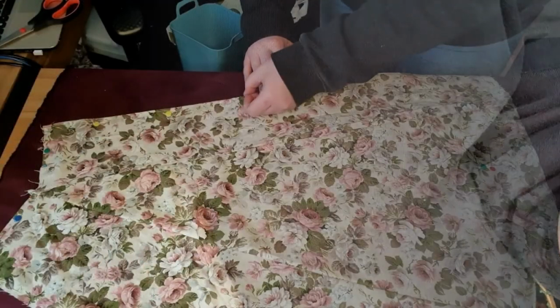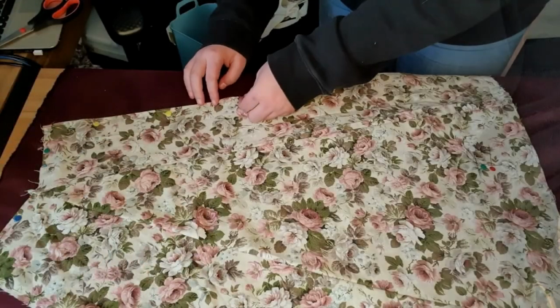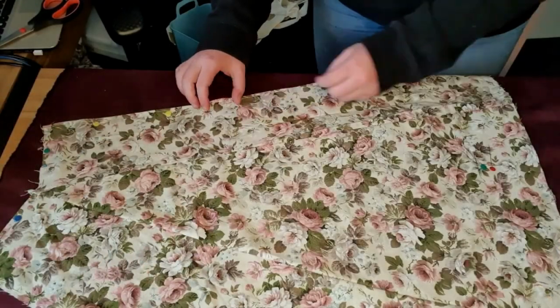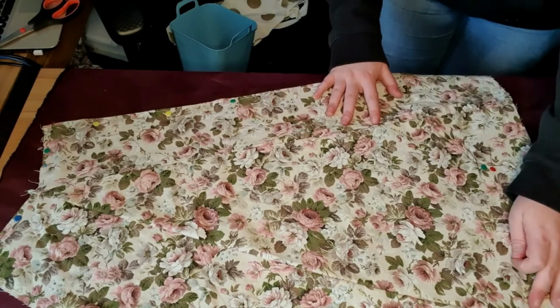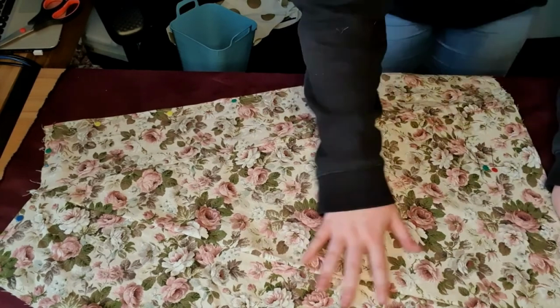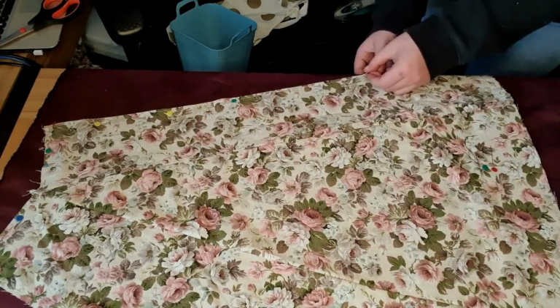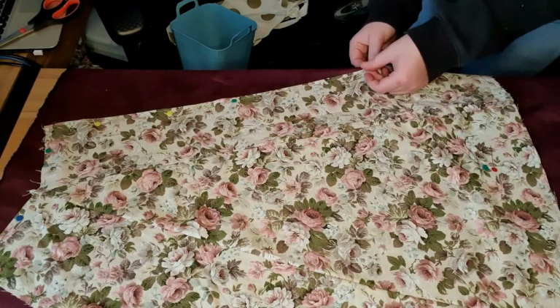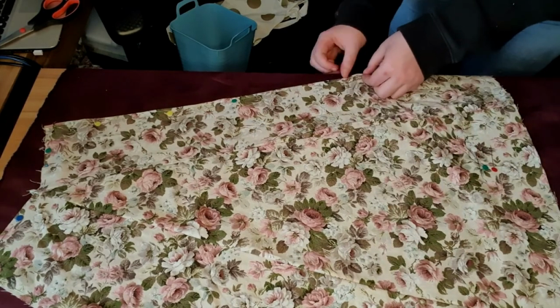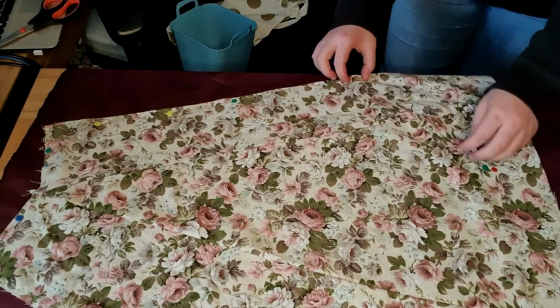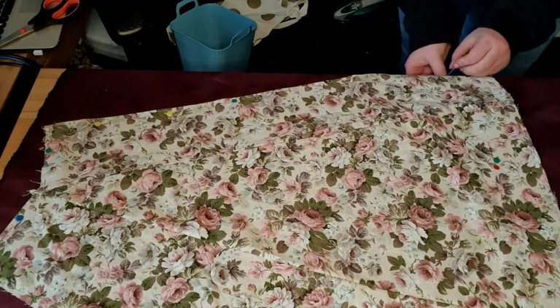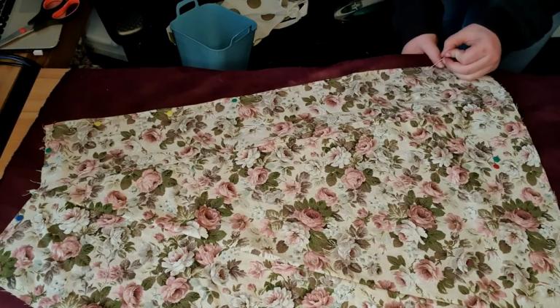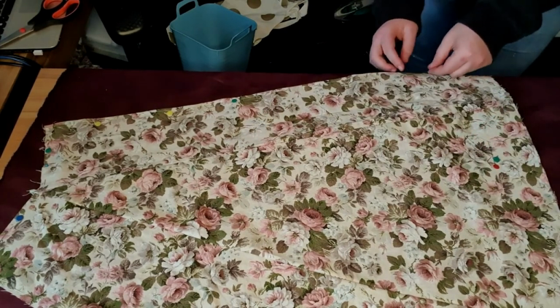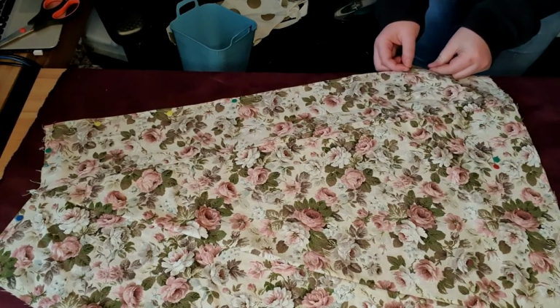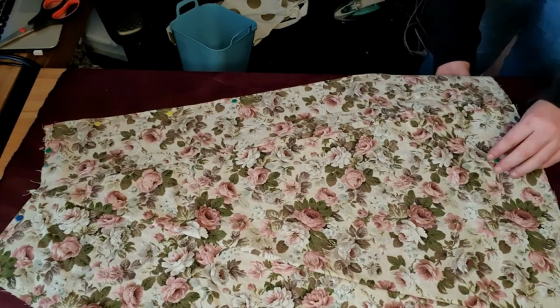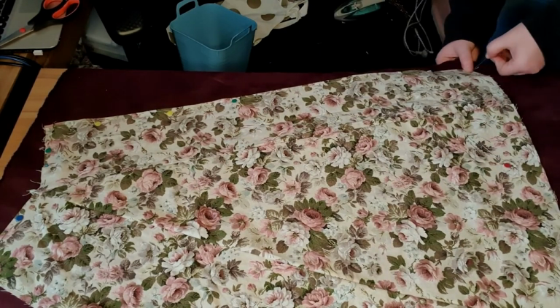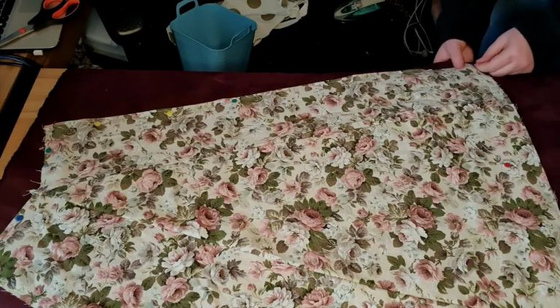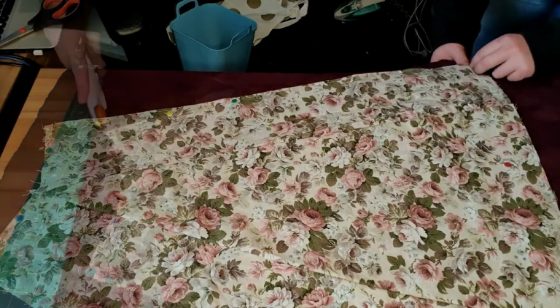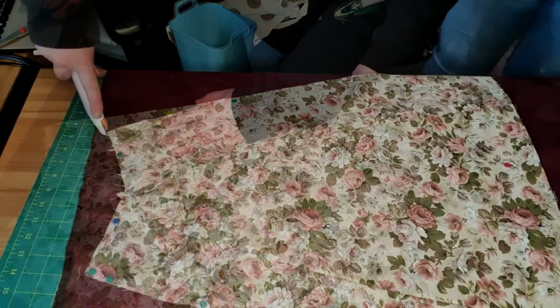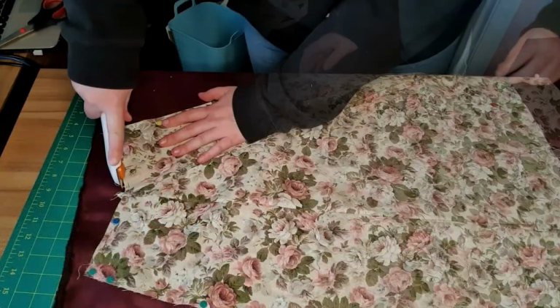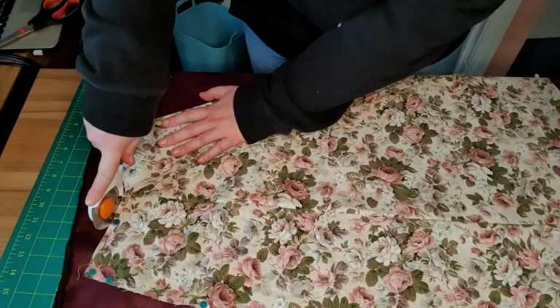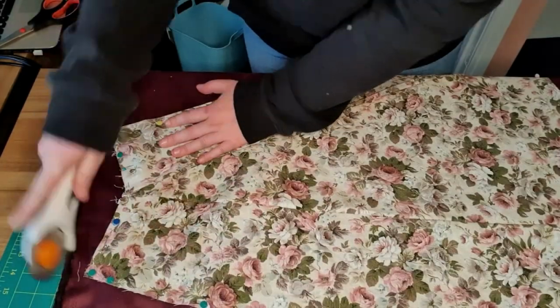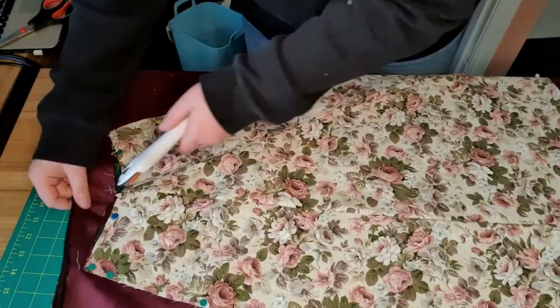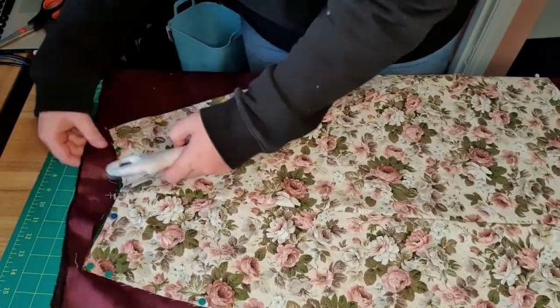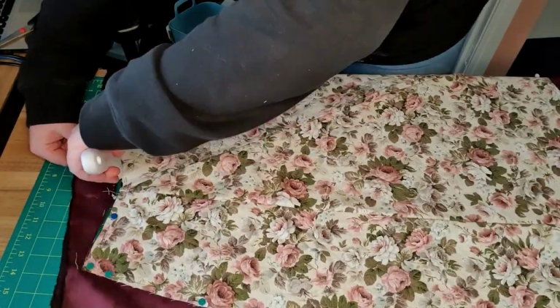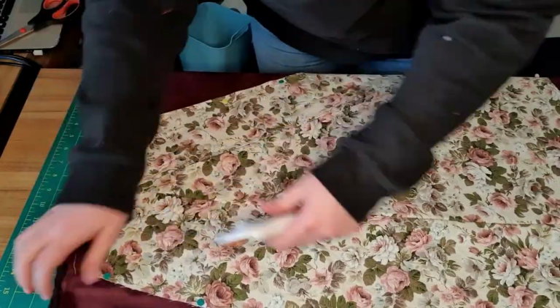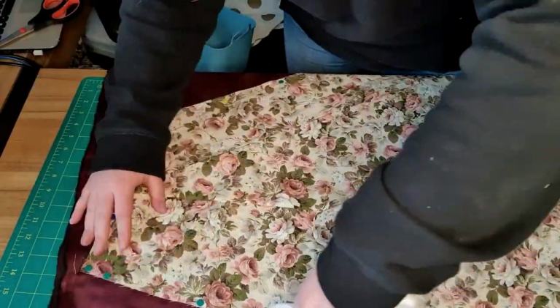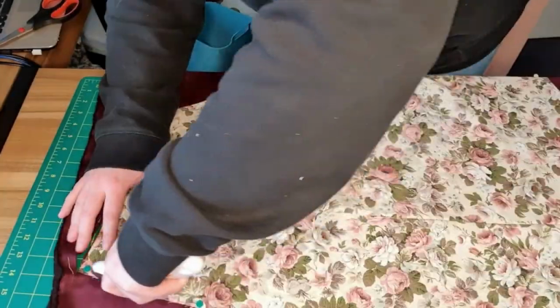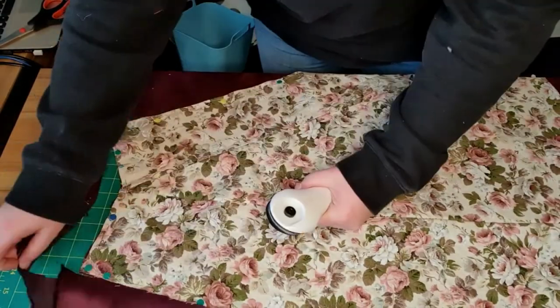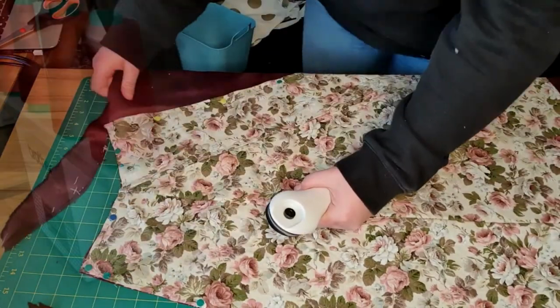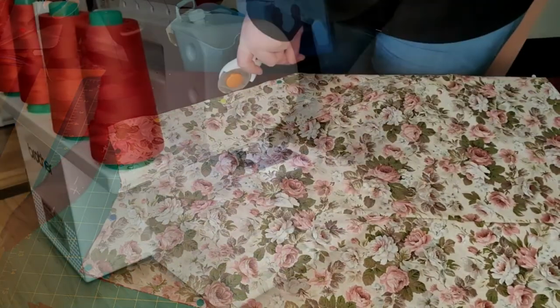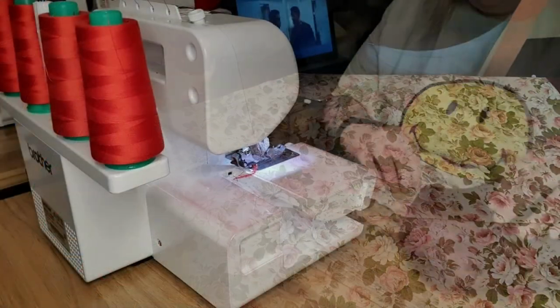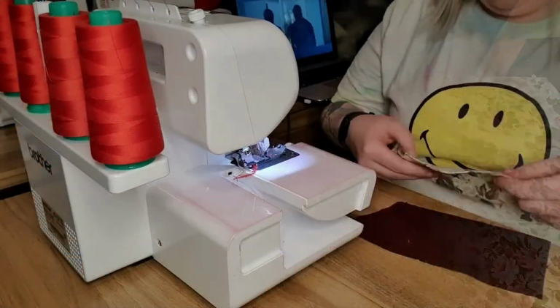Now let's move on to the lining. I got my lining by simply pinning my cut pattern pieces onto my lining fabric. I doubled the fabric up so I got two pieces for each panel, then proceeded to just cut them out.